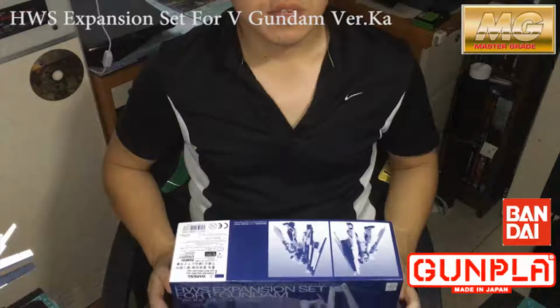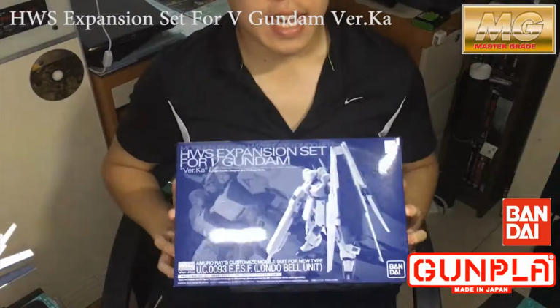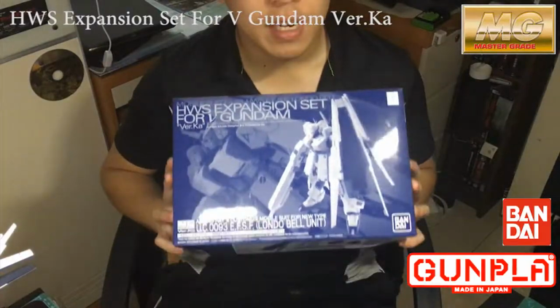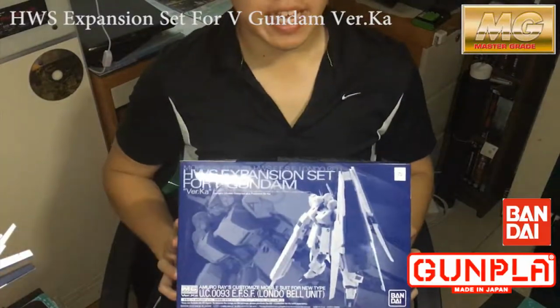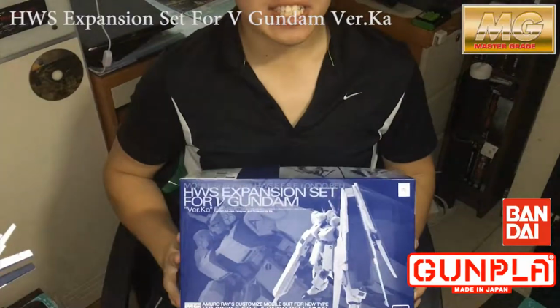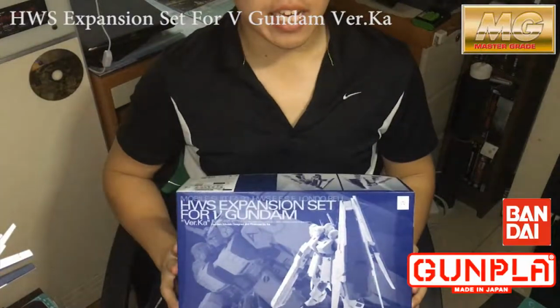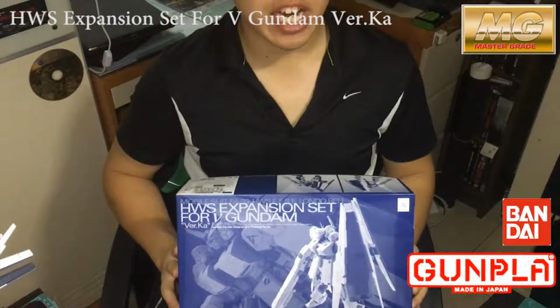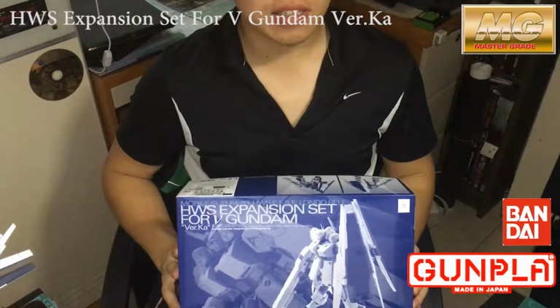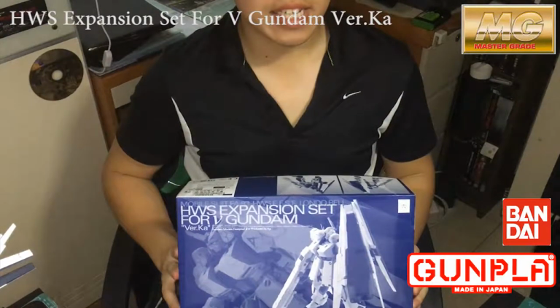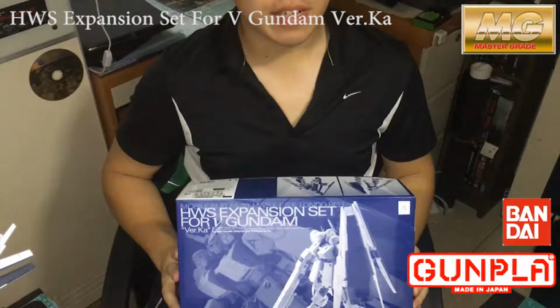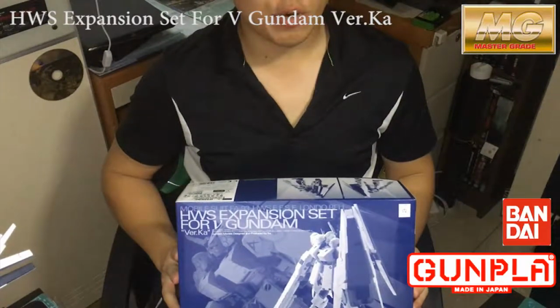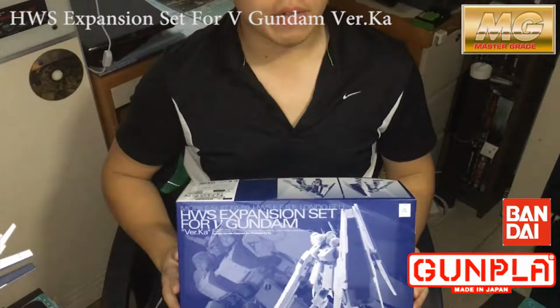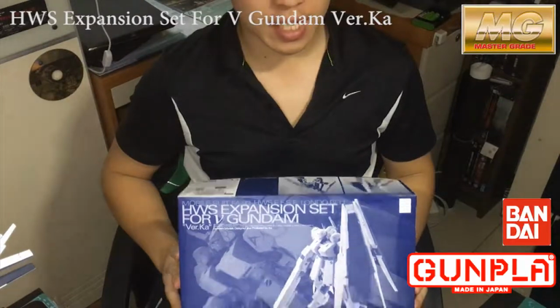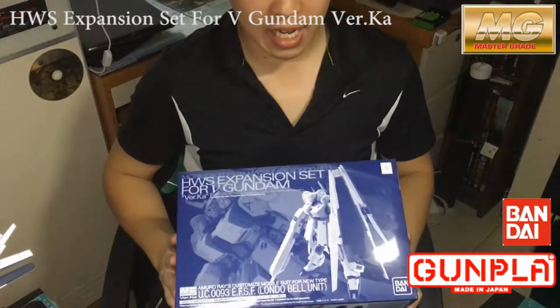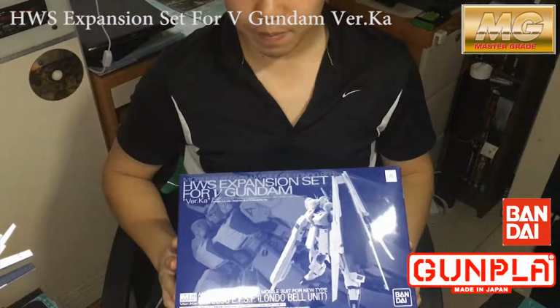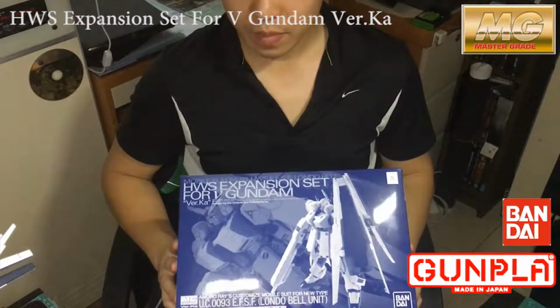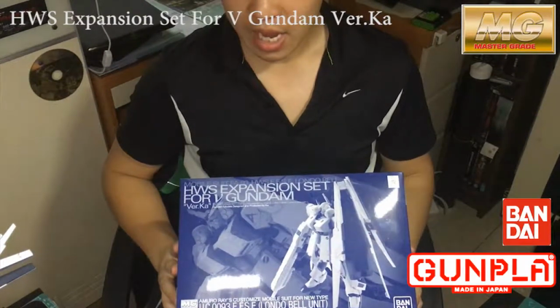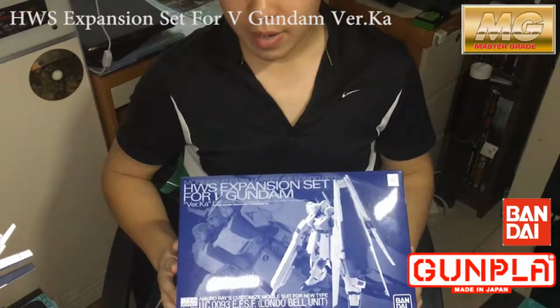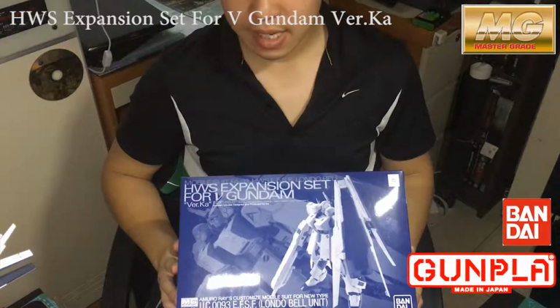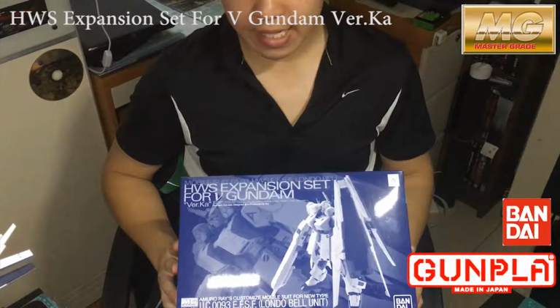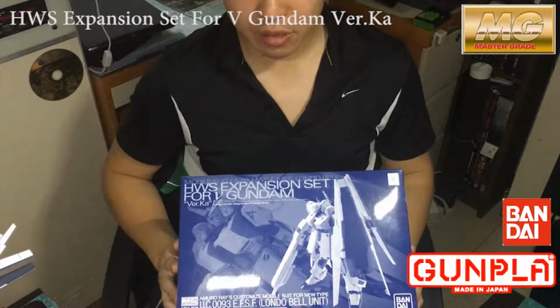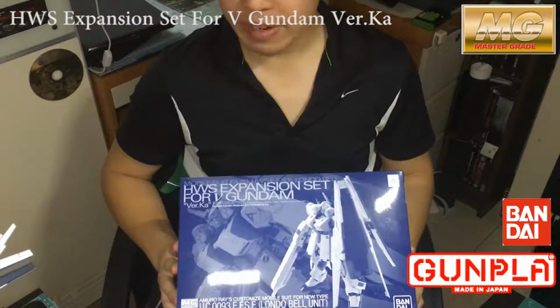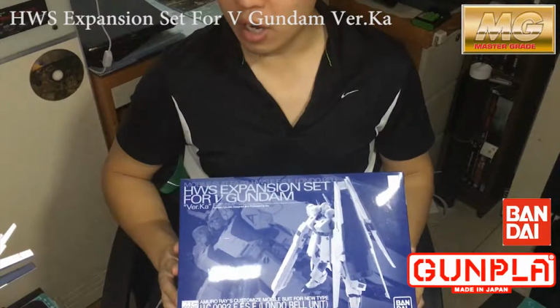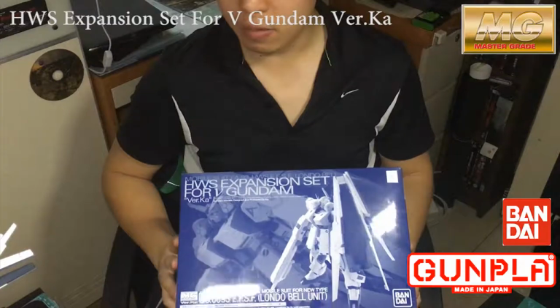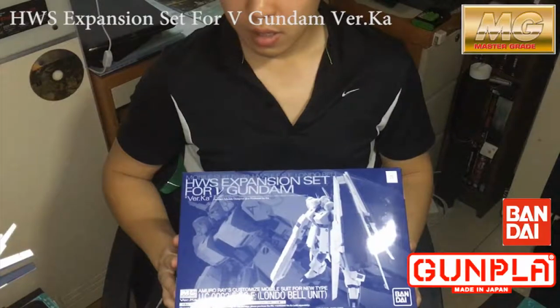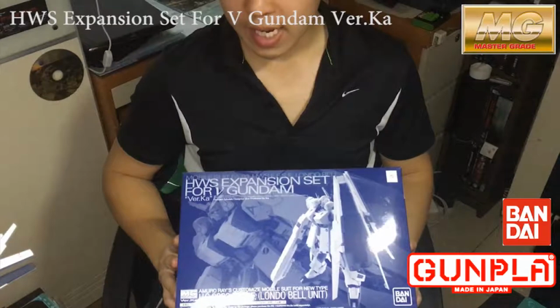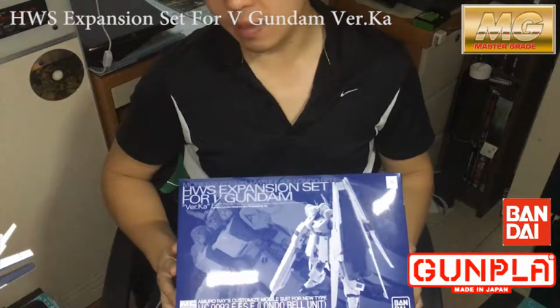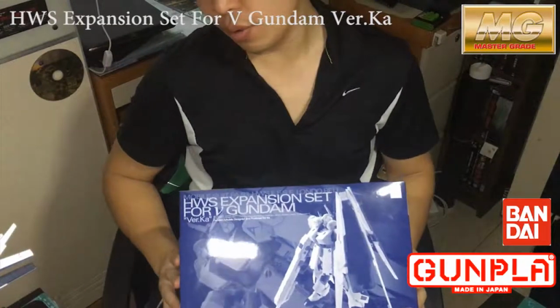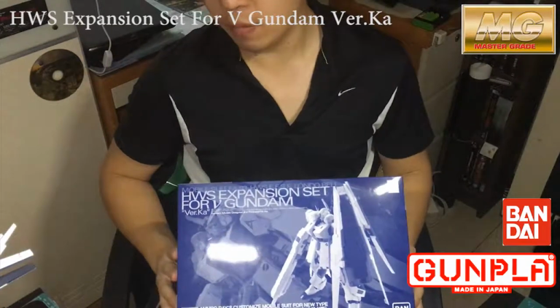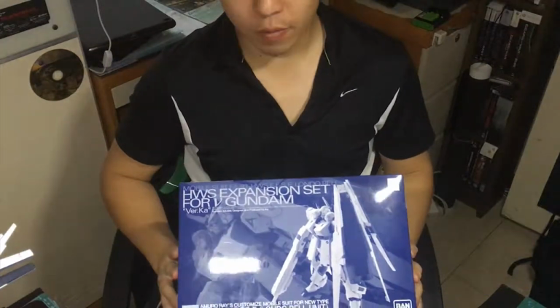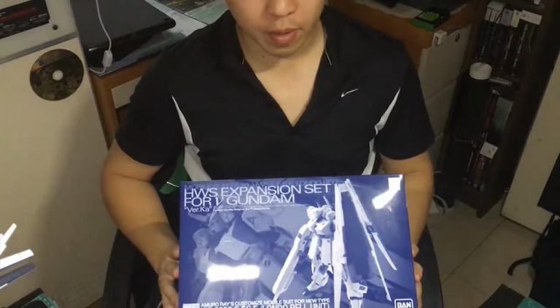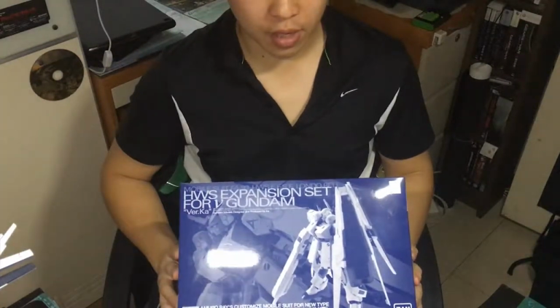Hi guys, welcome to Atis Gaming channel. In this video, I will be revealing this heavy weapon system expansion pack for a V Gundam, or new Gundam, whatever people call it.